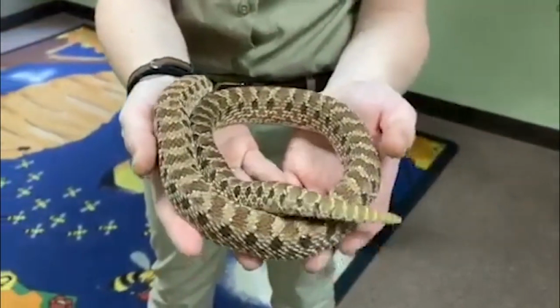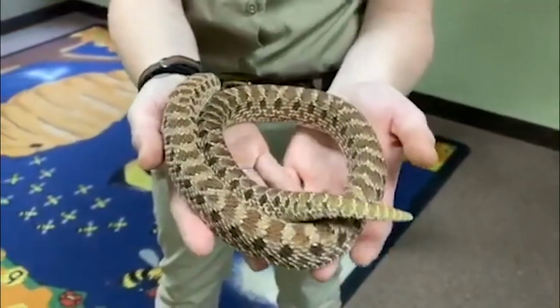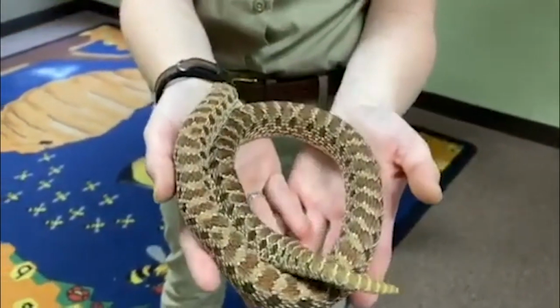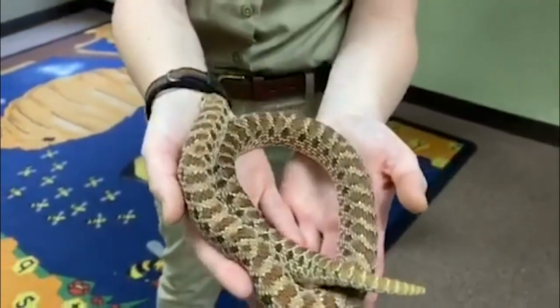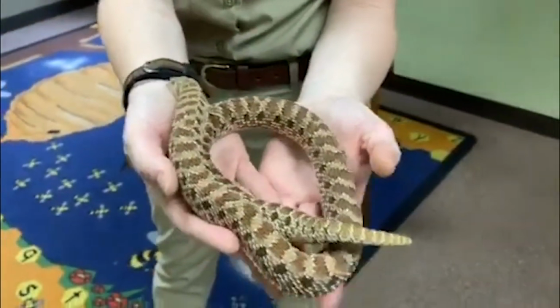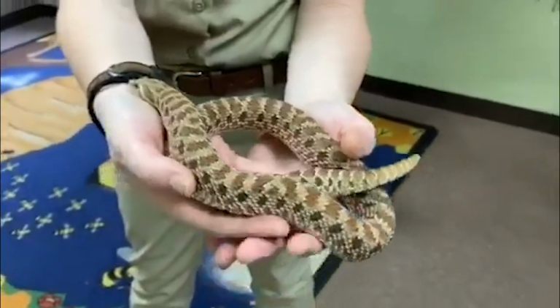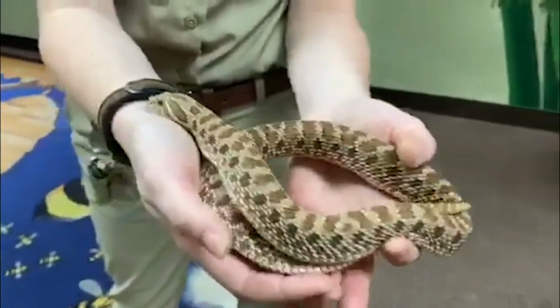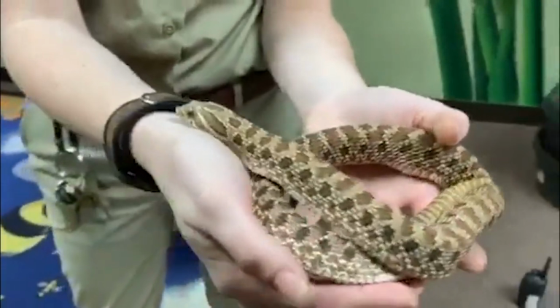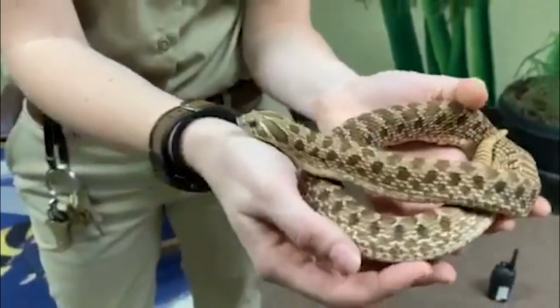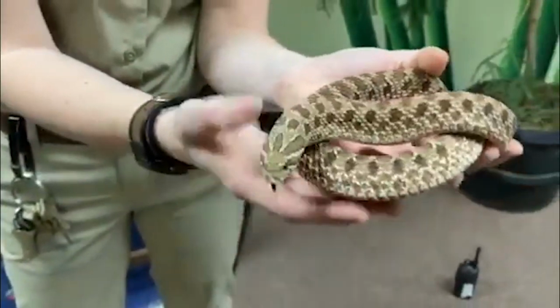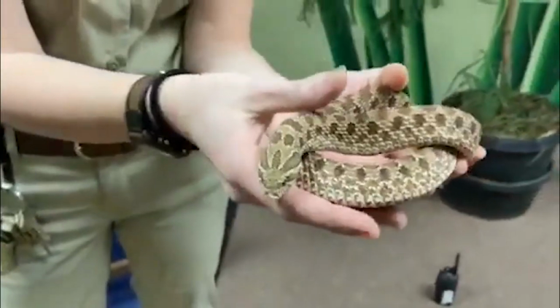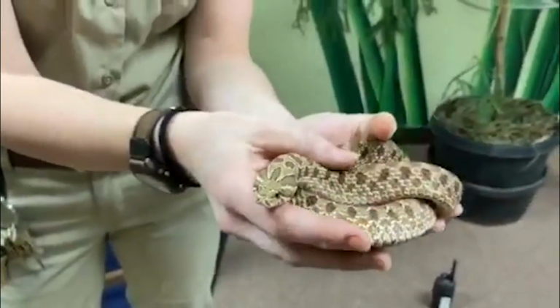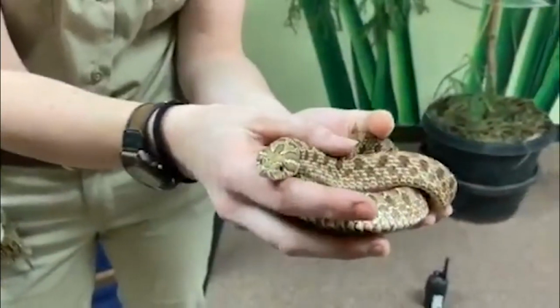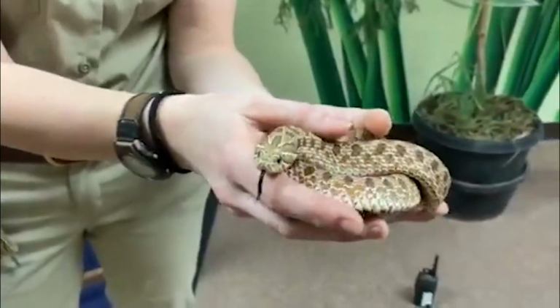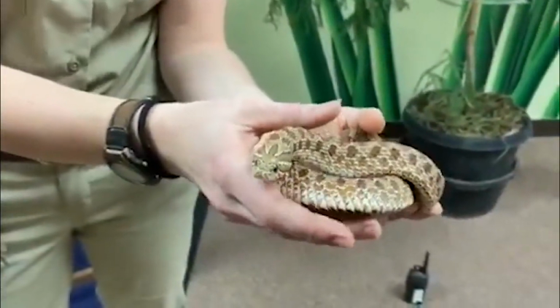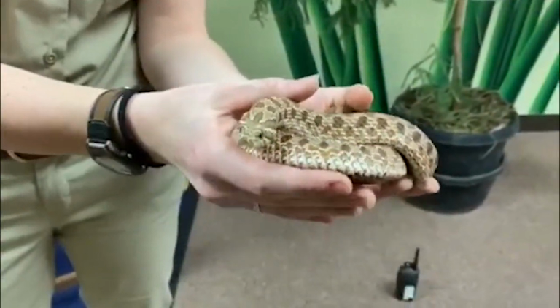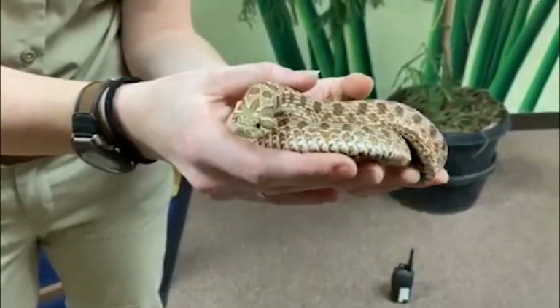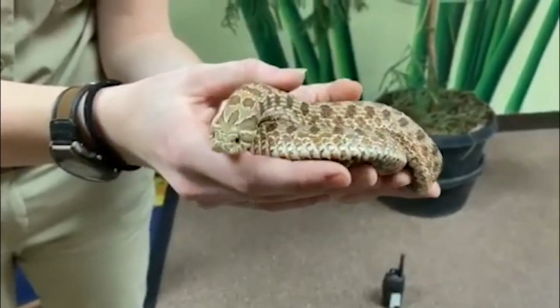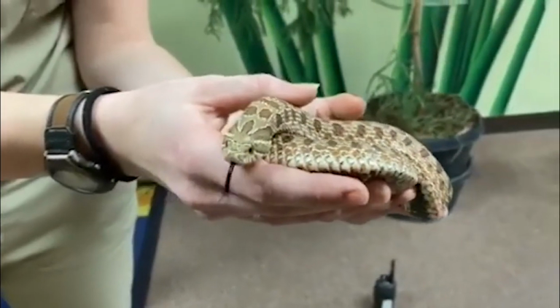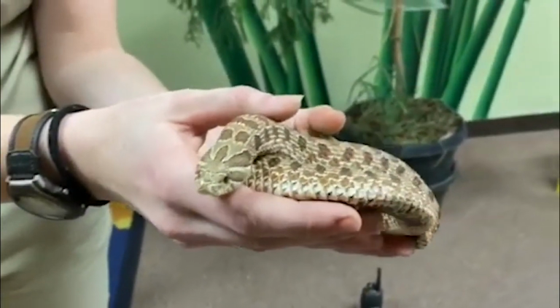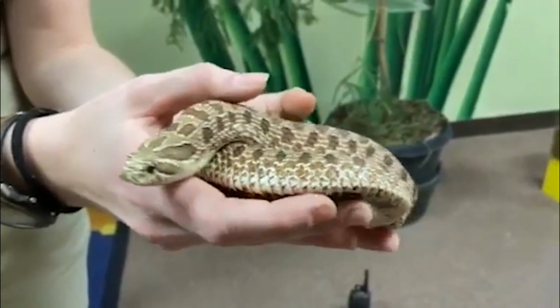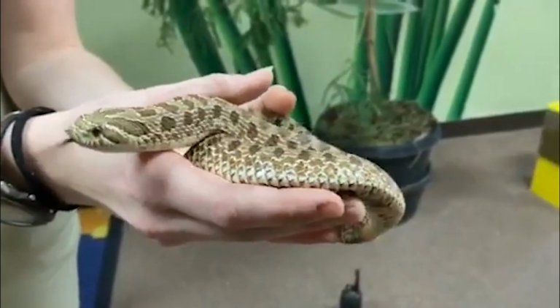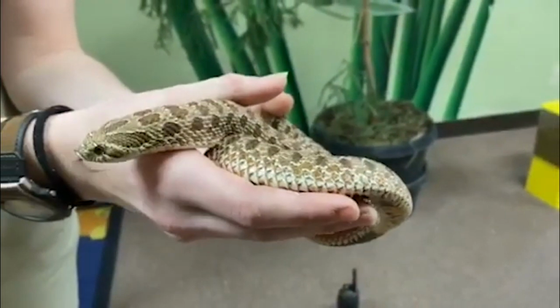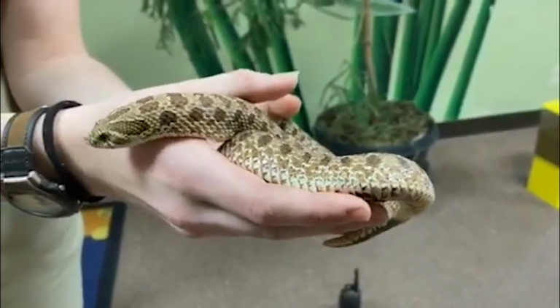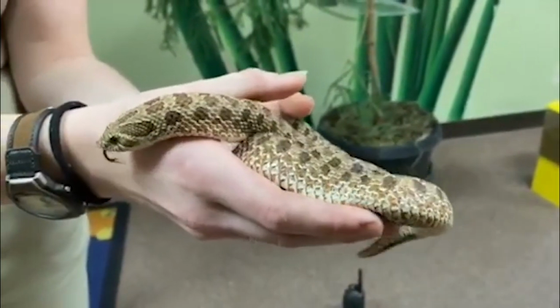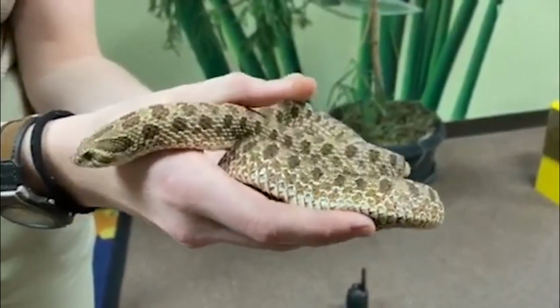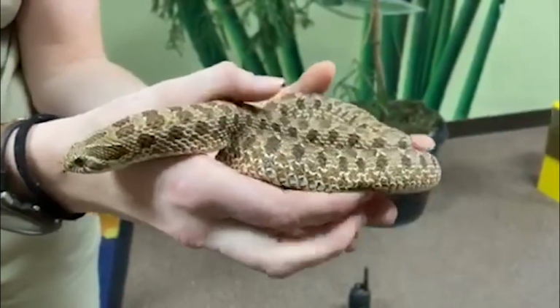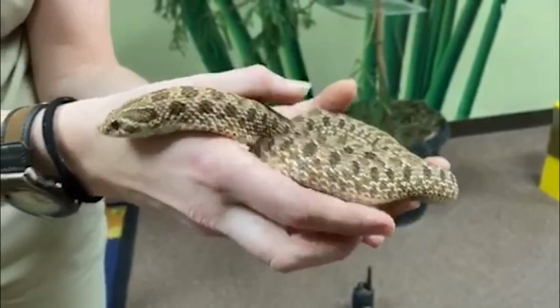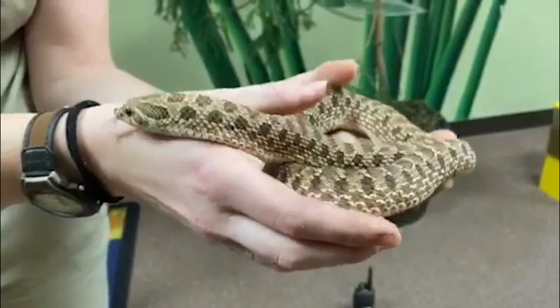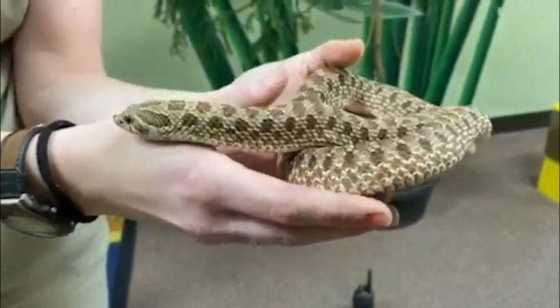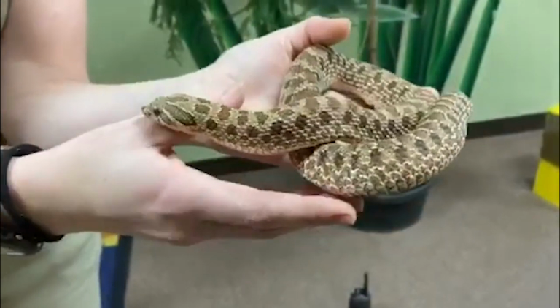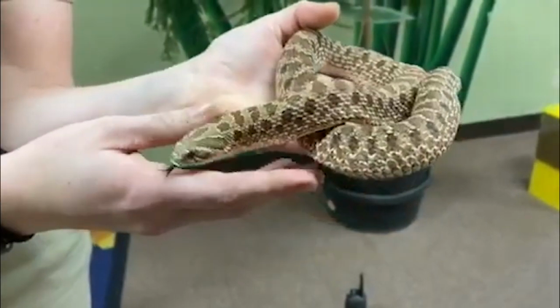Thank you so much for joining us once again here for Keeper Corner and for getting to meet our hognose snake Babe. Remember to go down into the comment section below and check out the activity we have to go along with our cool creature picture for the day.